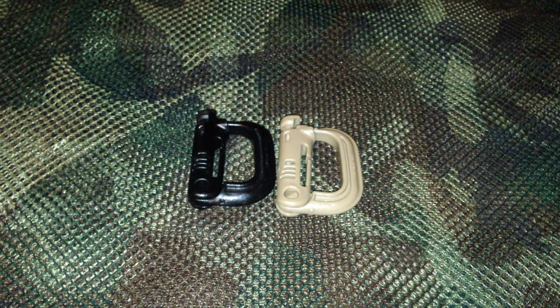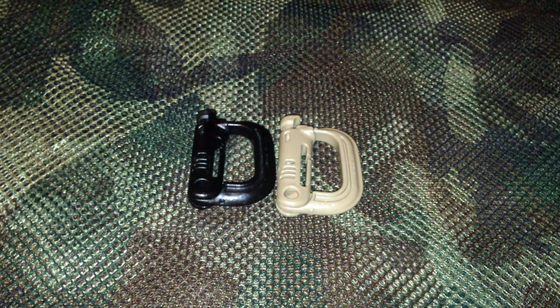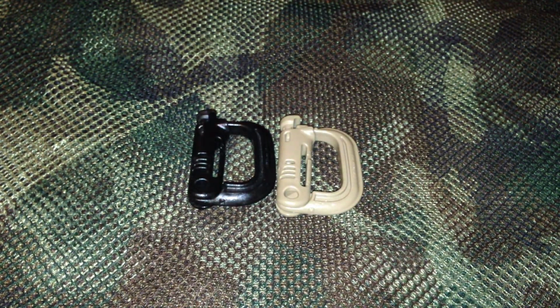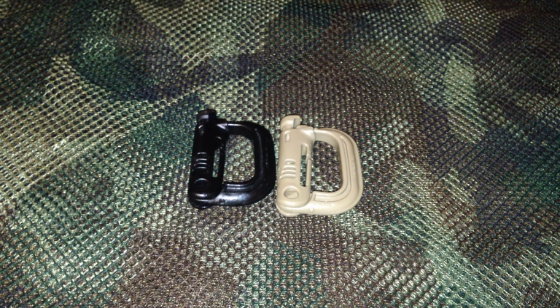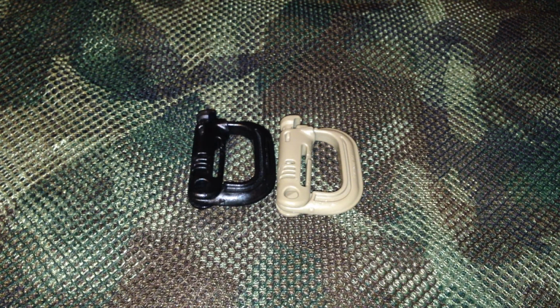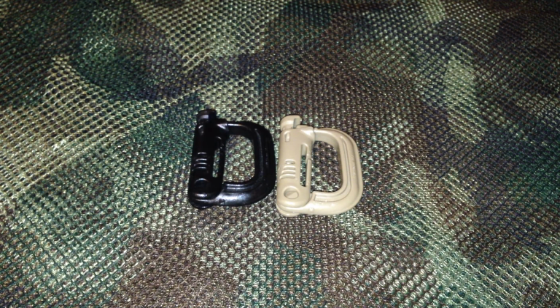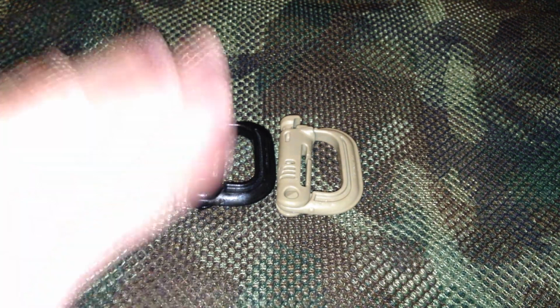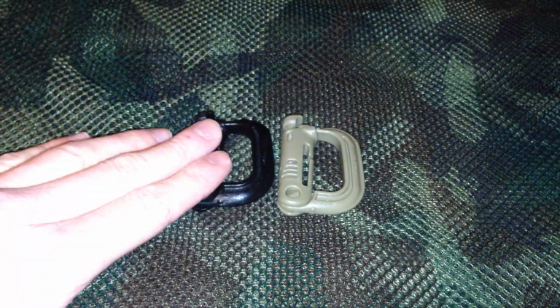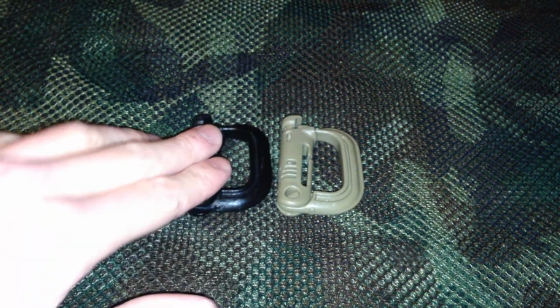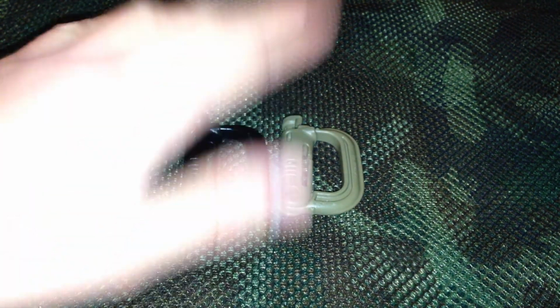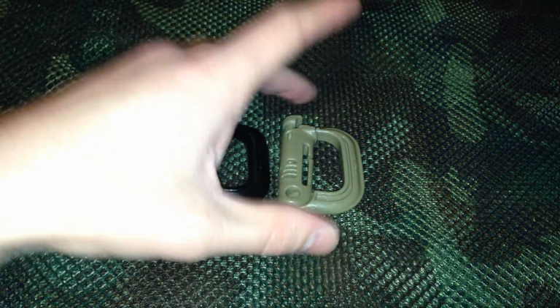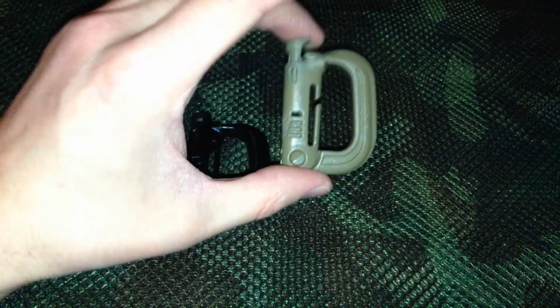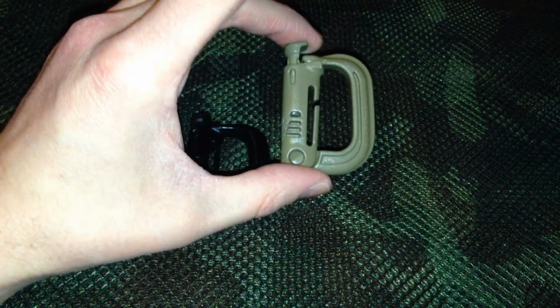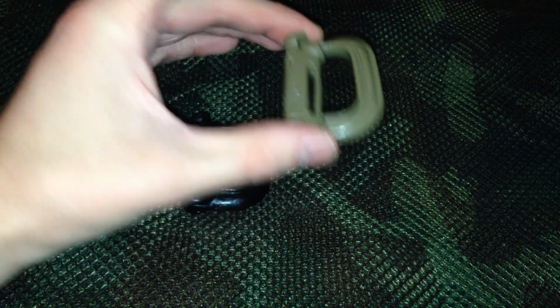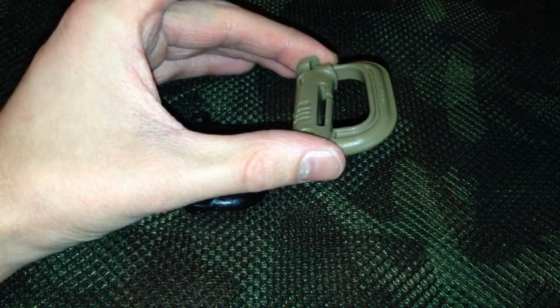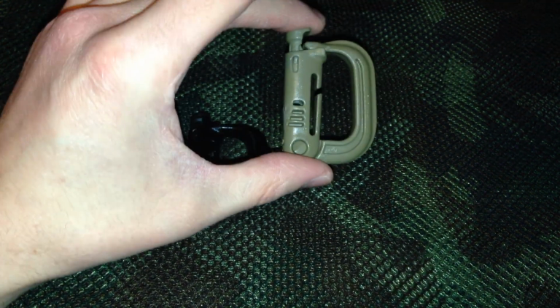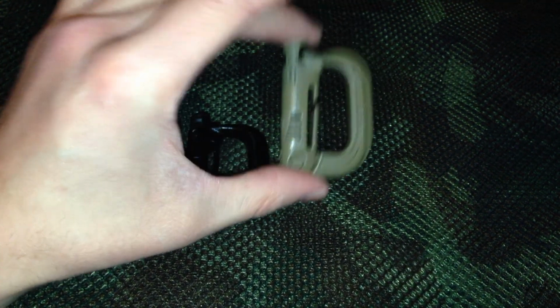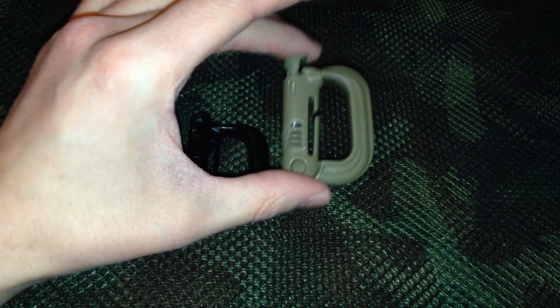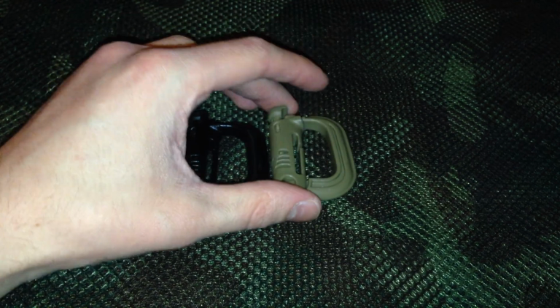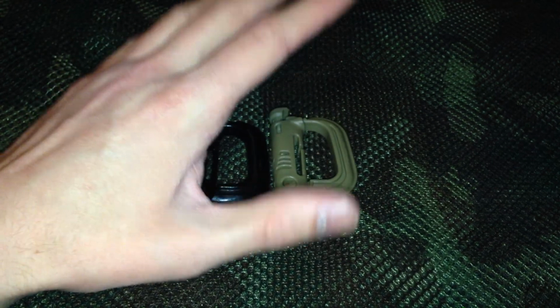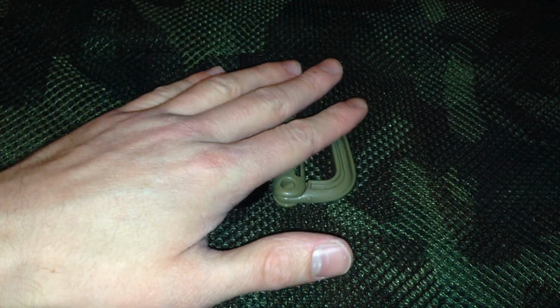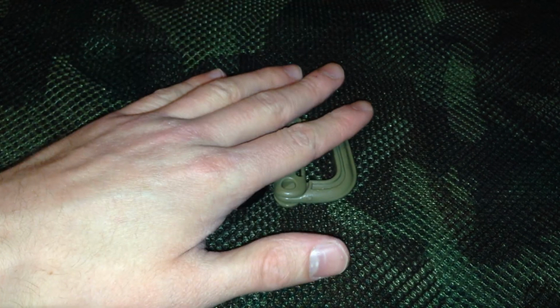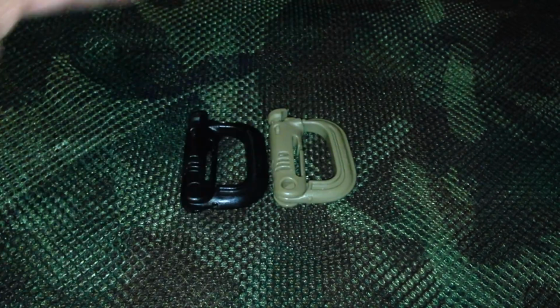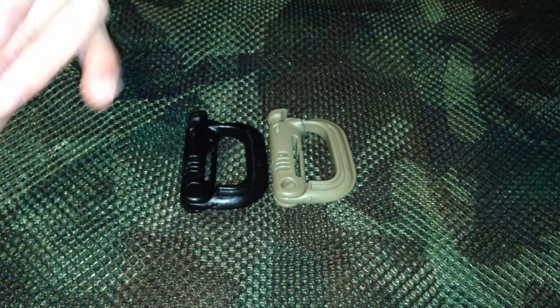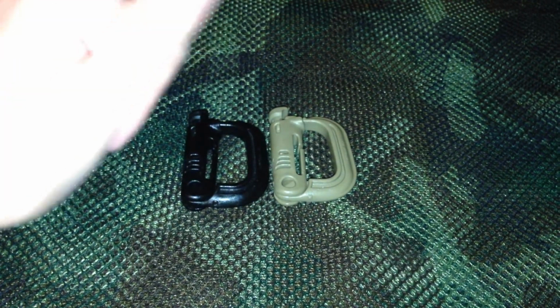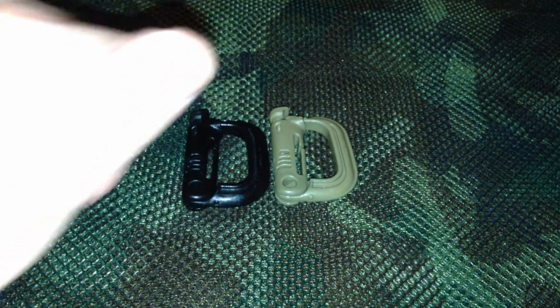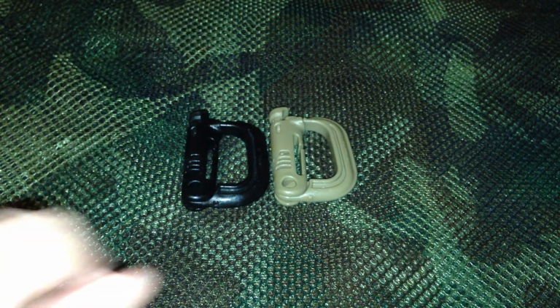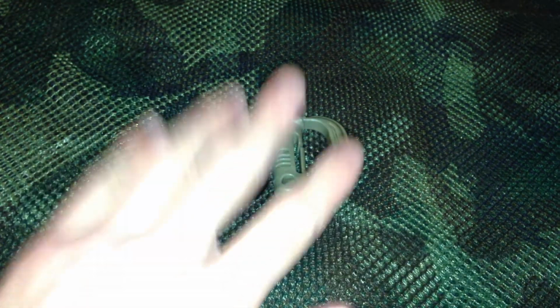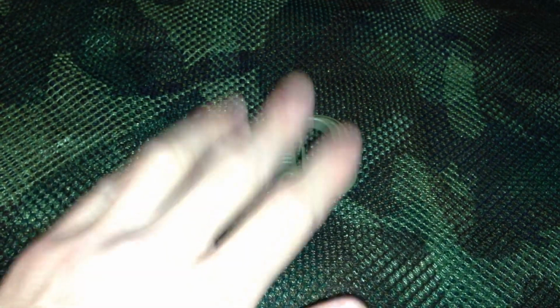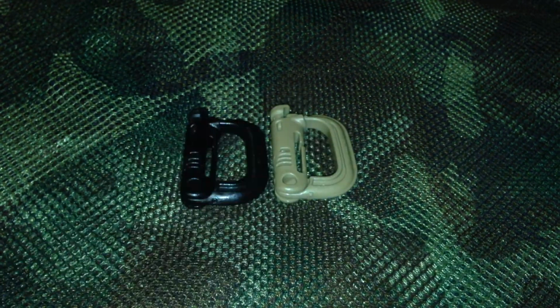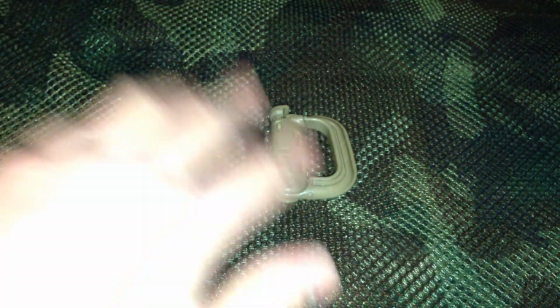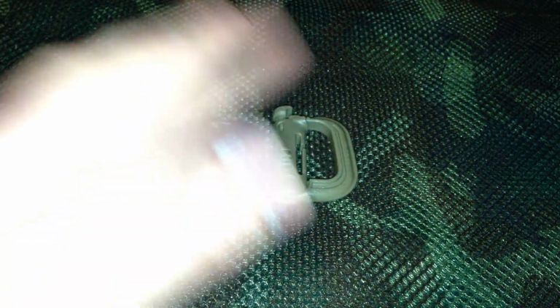They are available in black as you can see, an OD or kind of a foliage green, as well as a coyote tan. I only own these two colors.